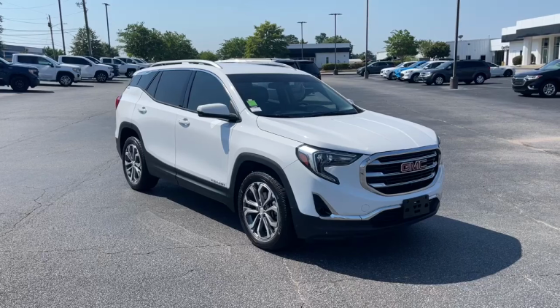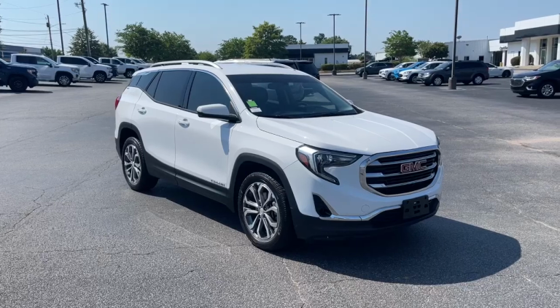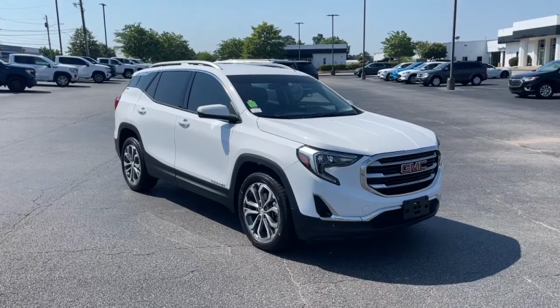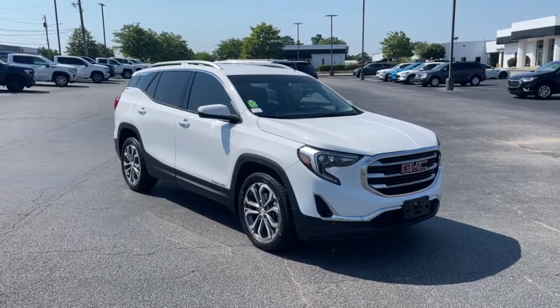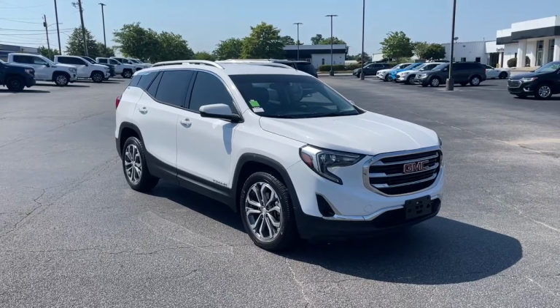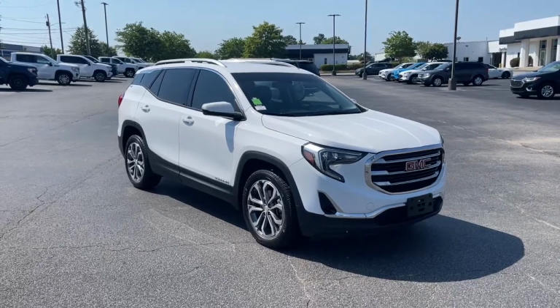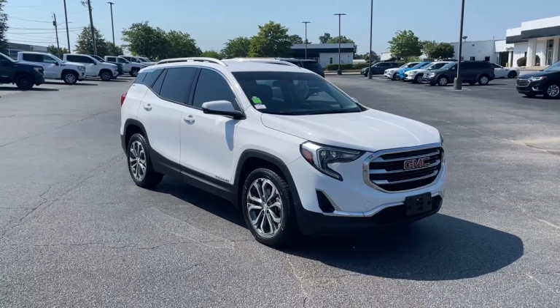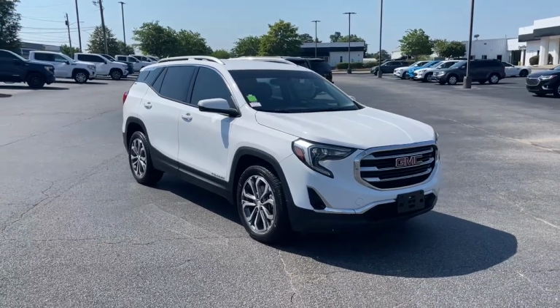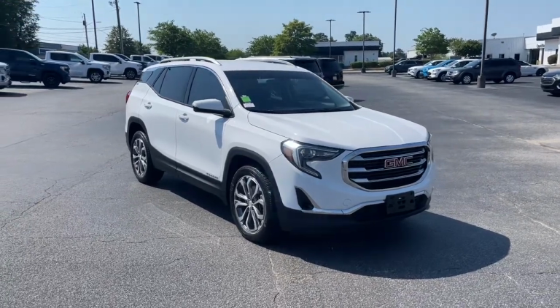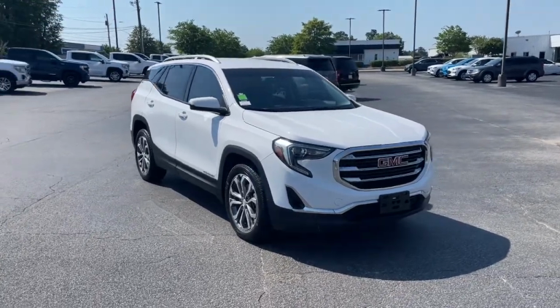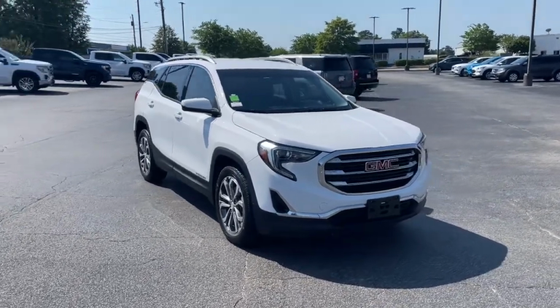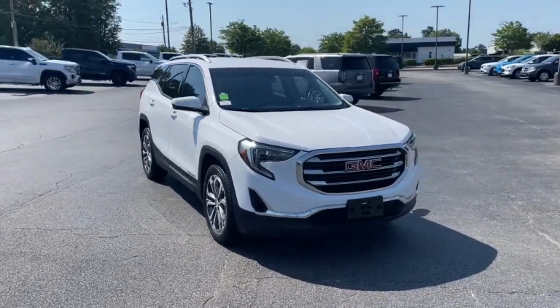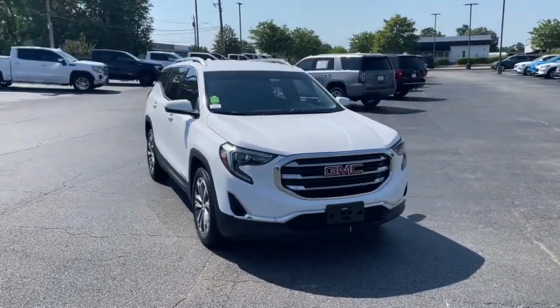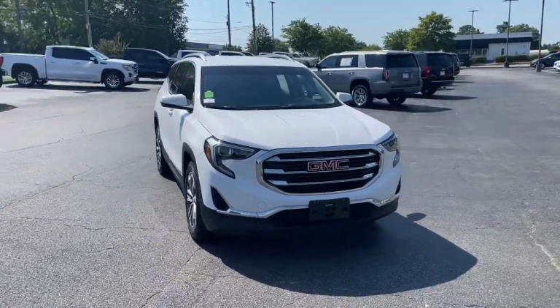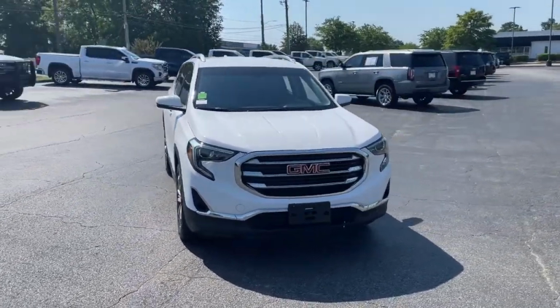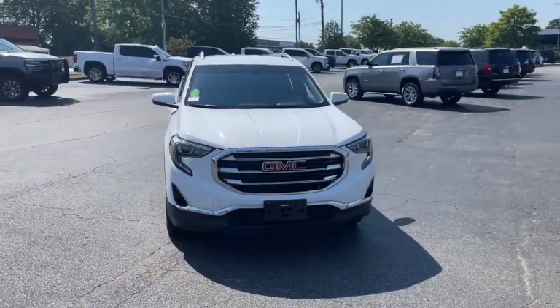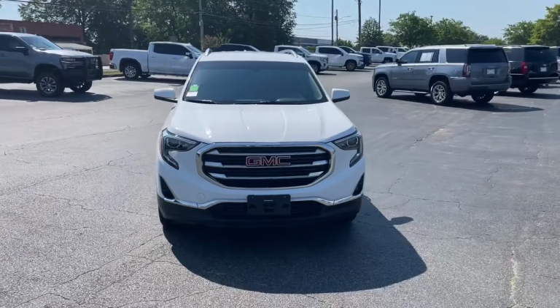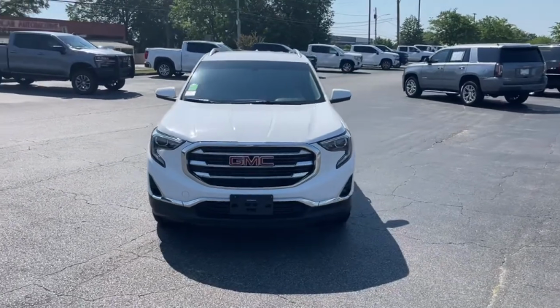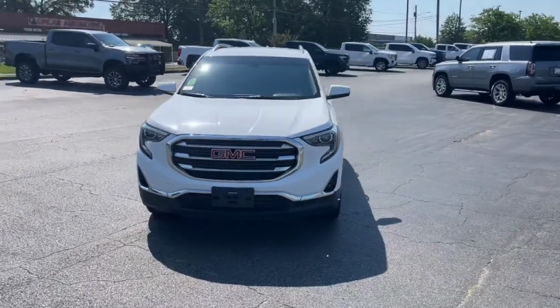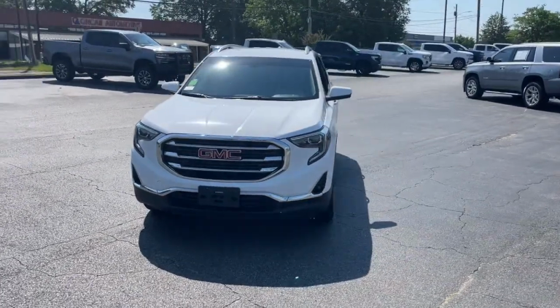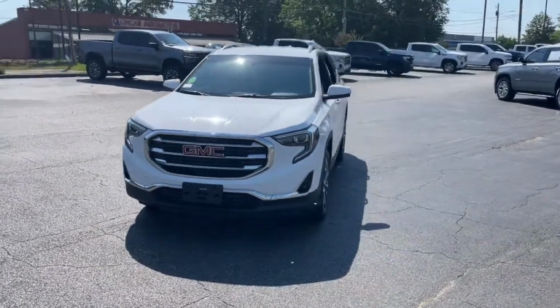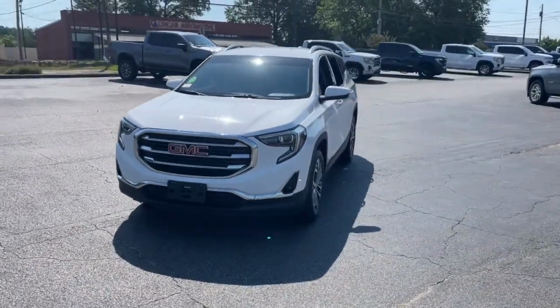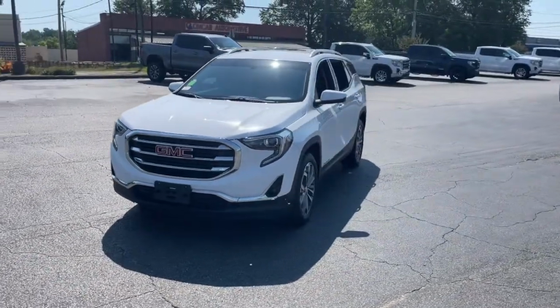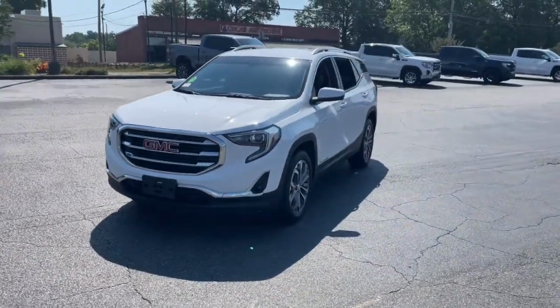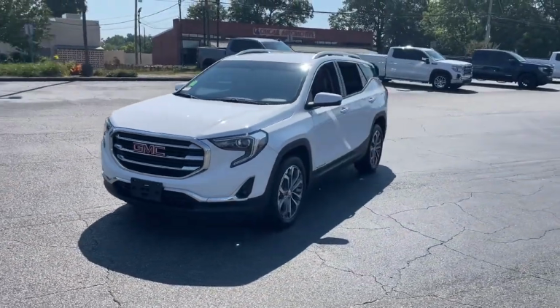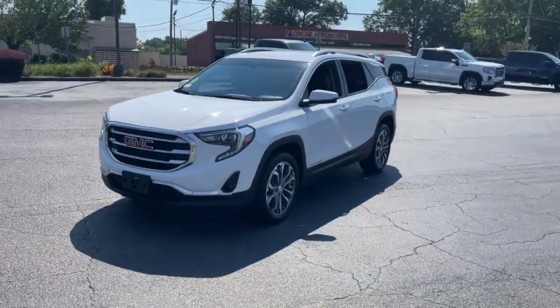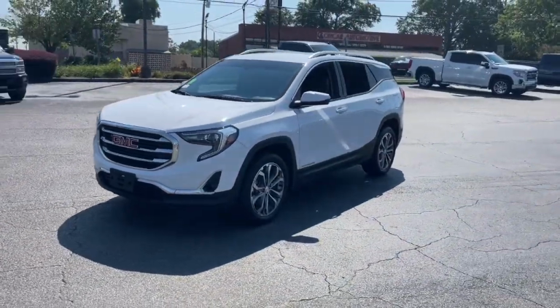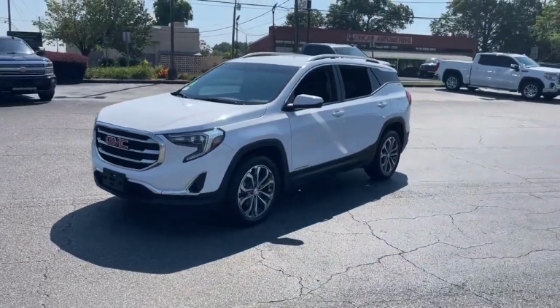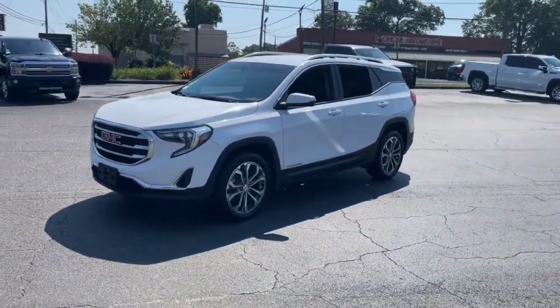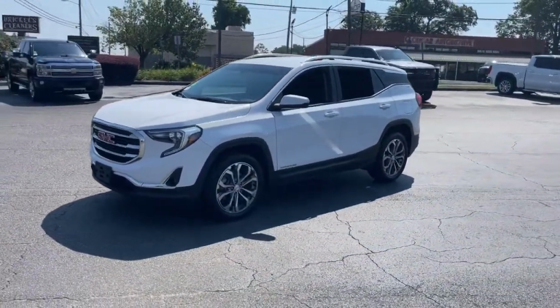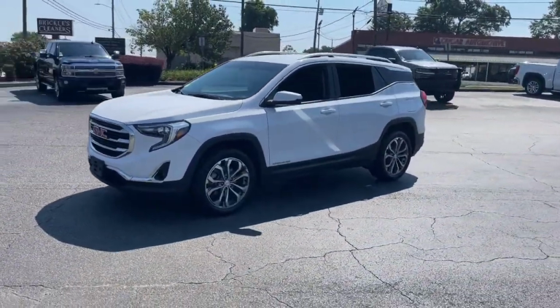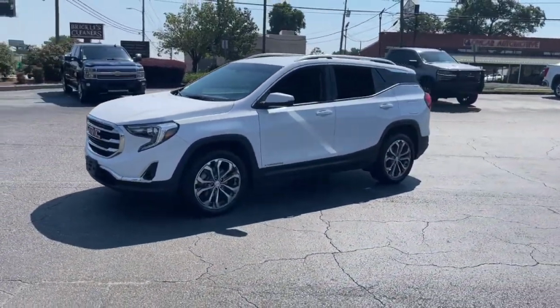You'll have love at first sight with the 2018 GMC Terrain. This vehicle still has fewer than 80,000 miles on the clock, so it won't last long.